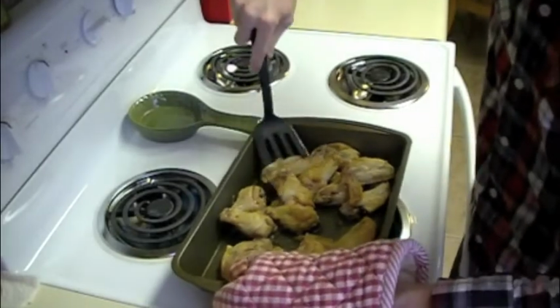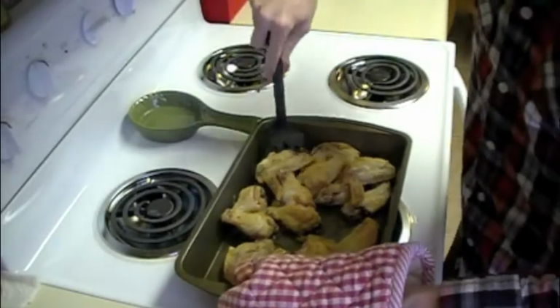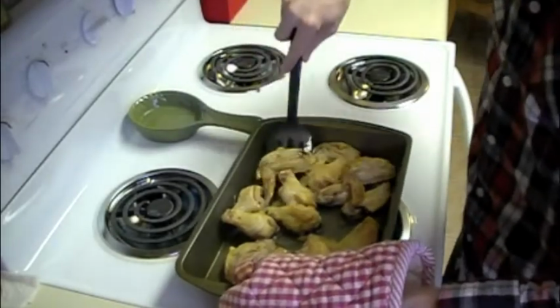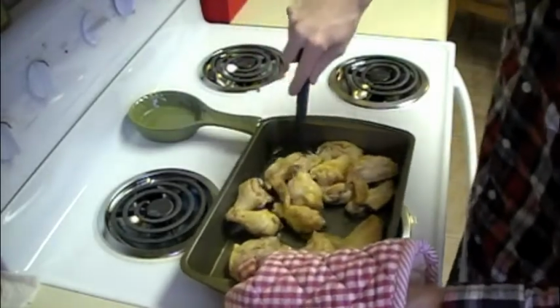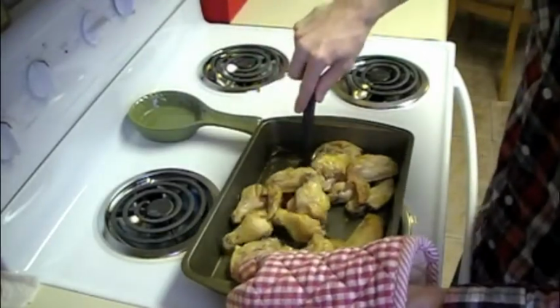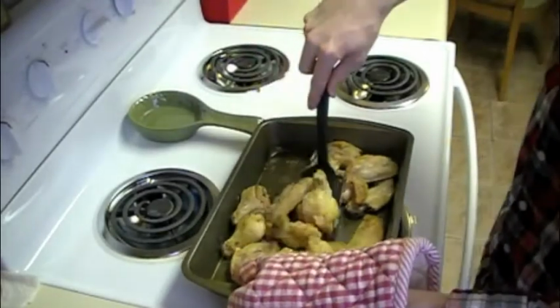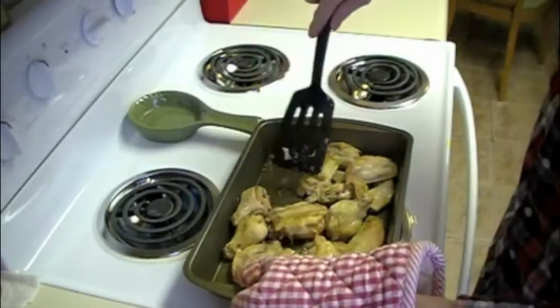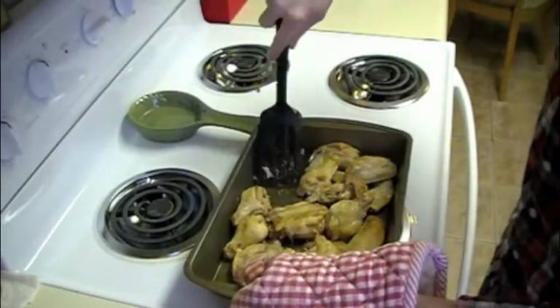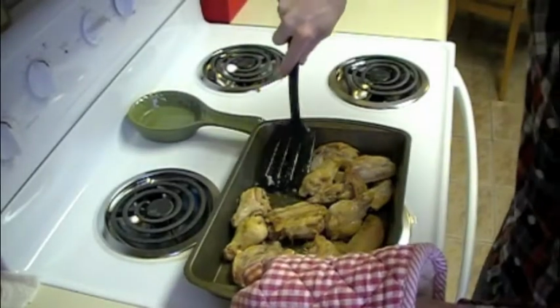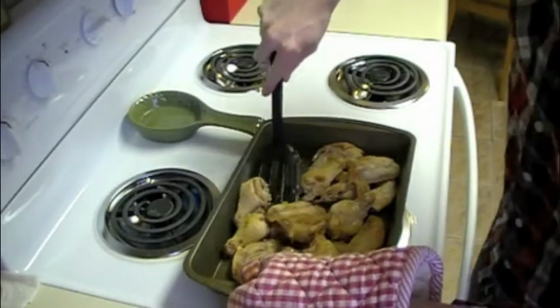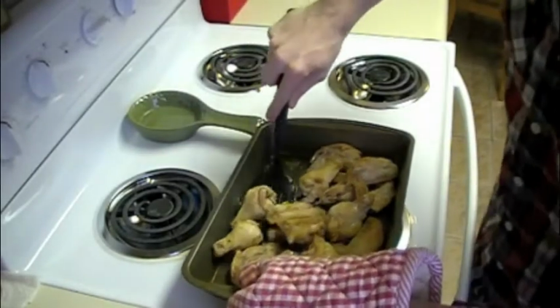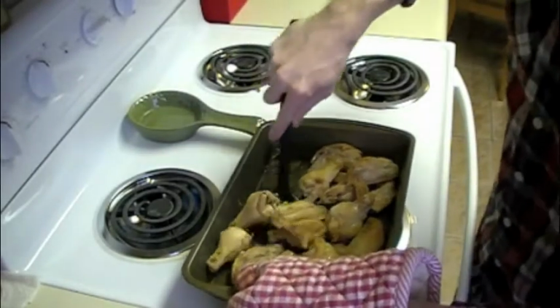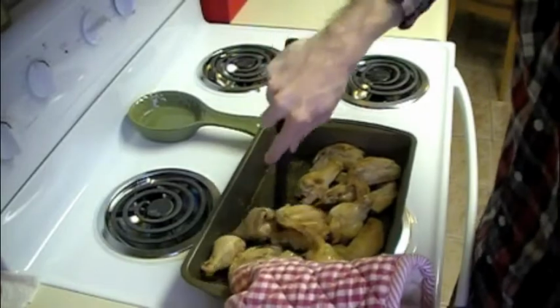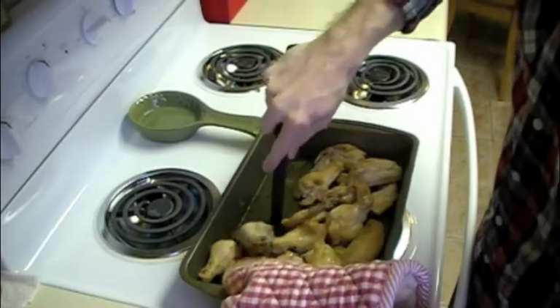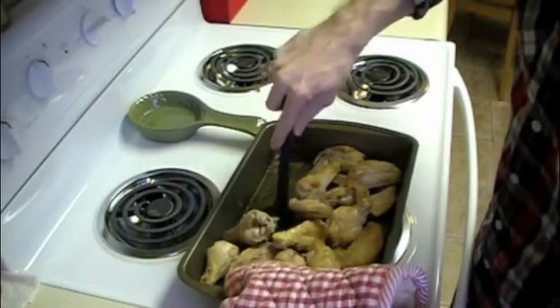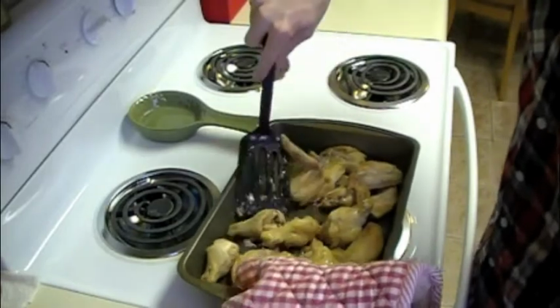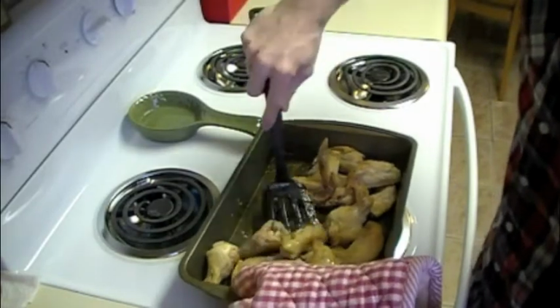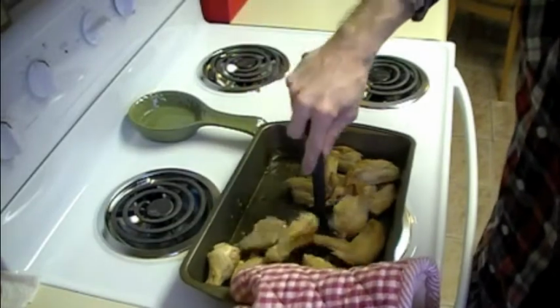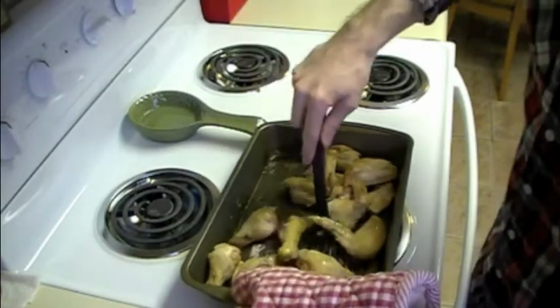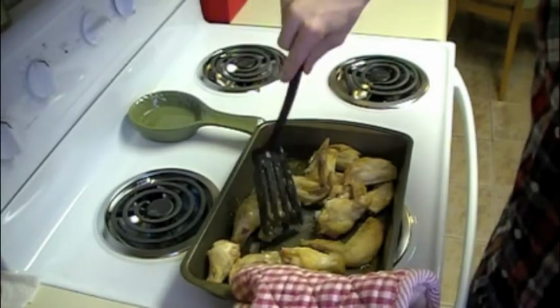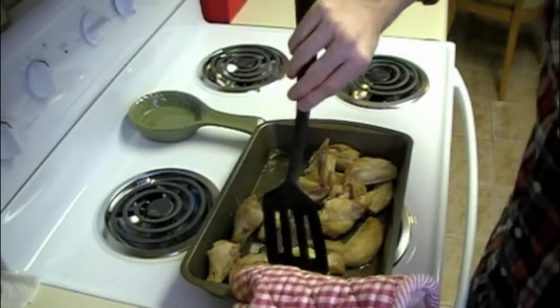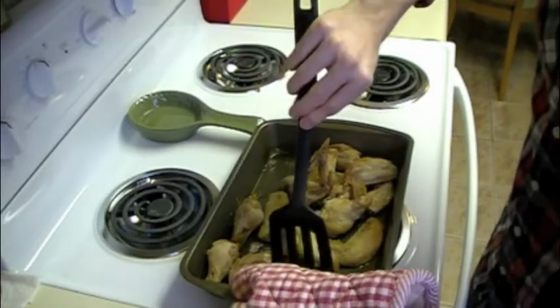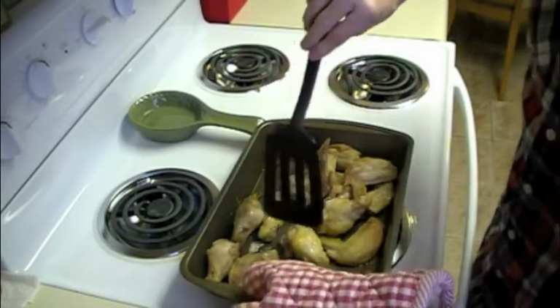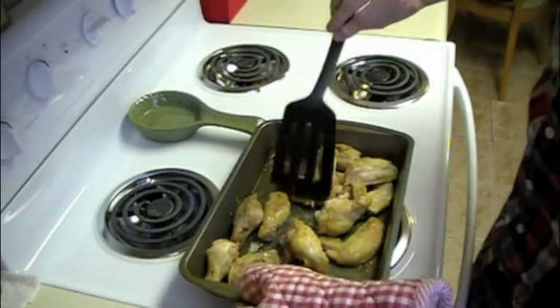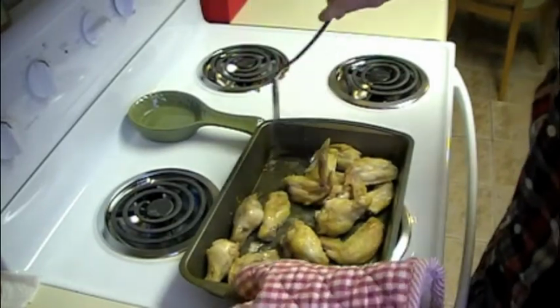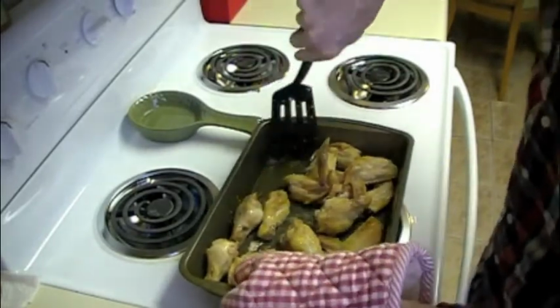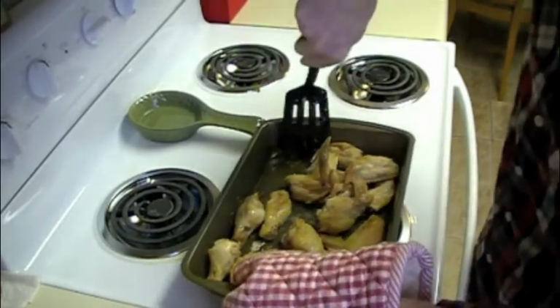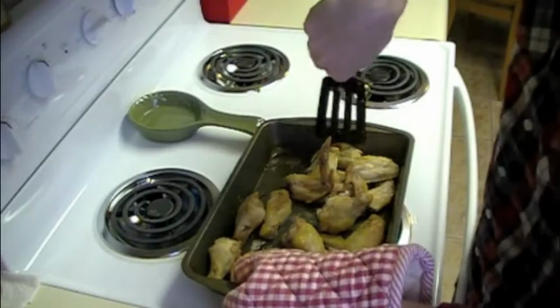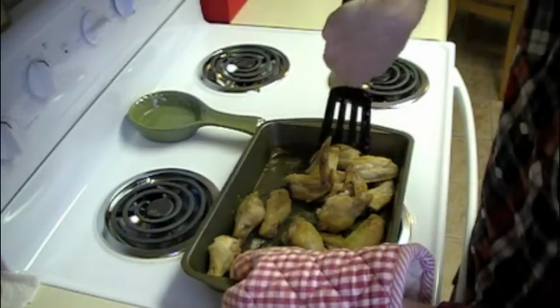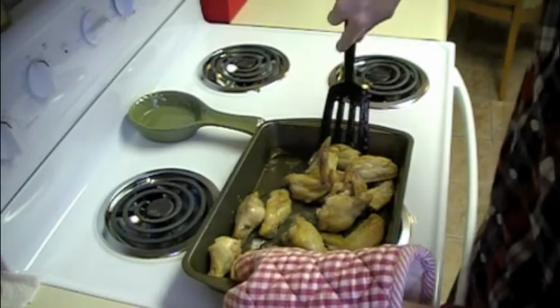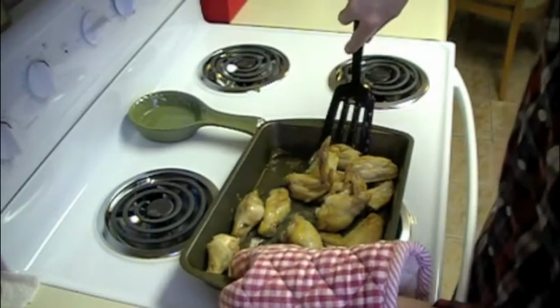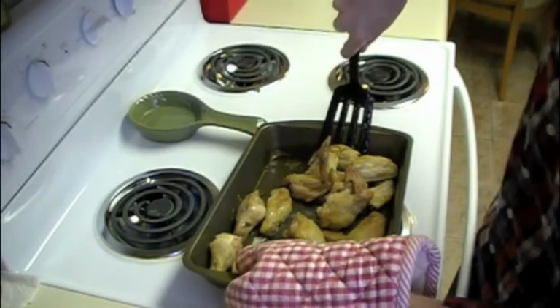After the wings have cooked for 45 minutes, take them out of the oven and flip them with a spatula. They may be a little stuck to the pan. You could use some non-stick cooking spray, but real men don't mess with that.